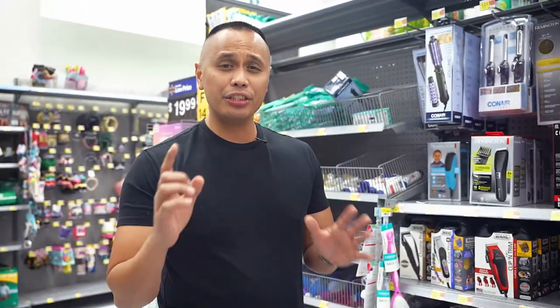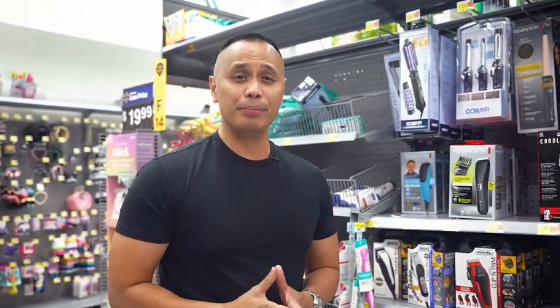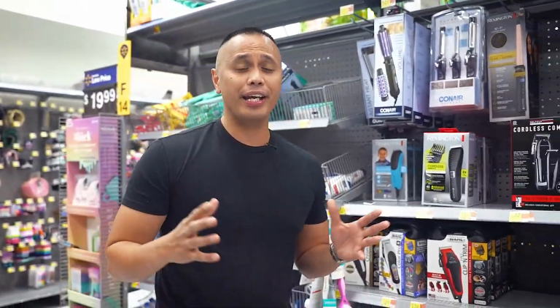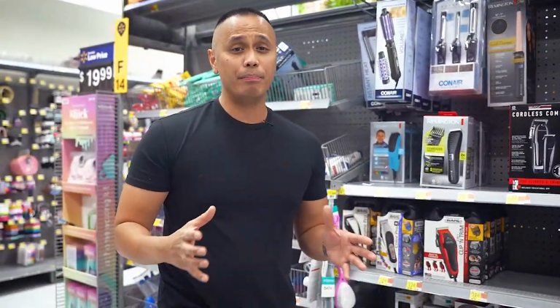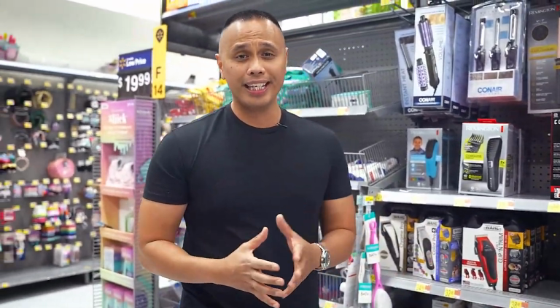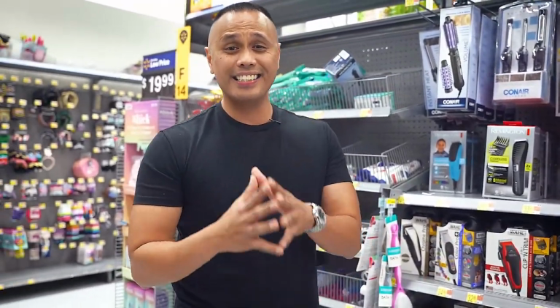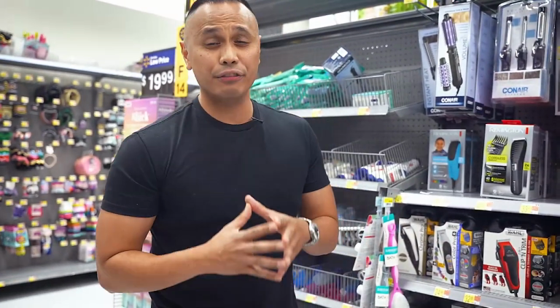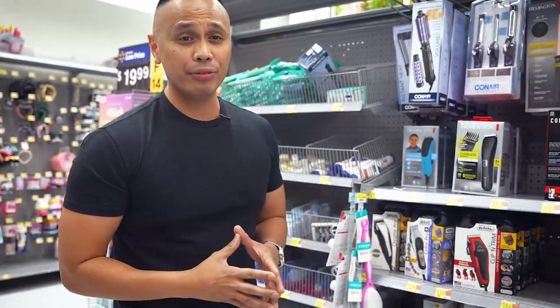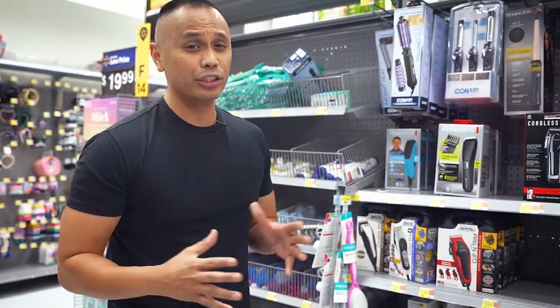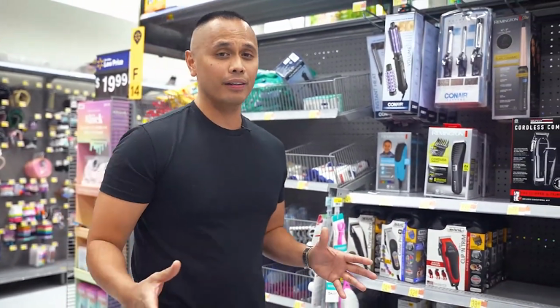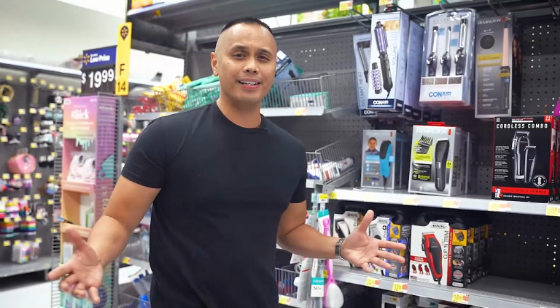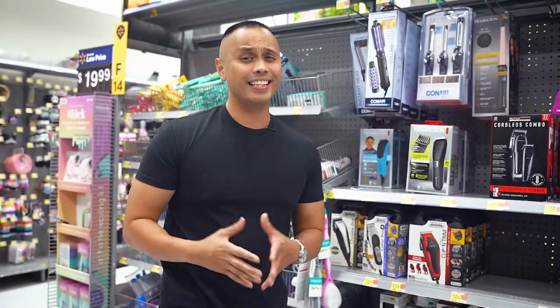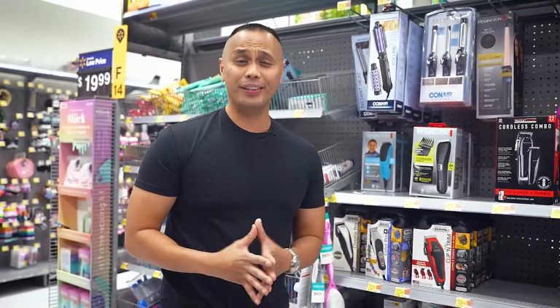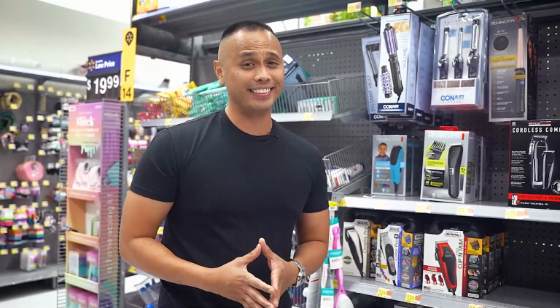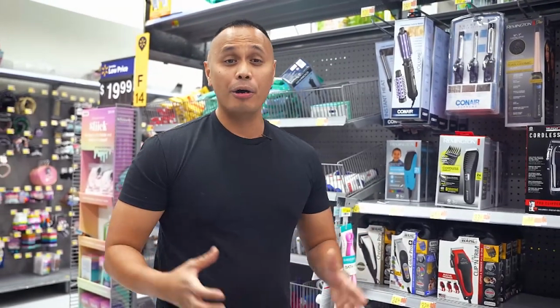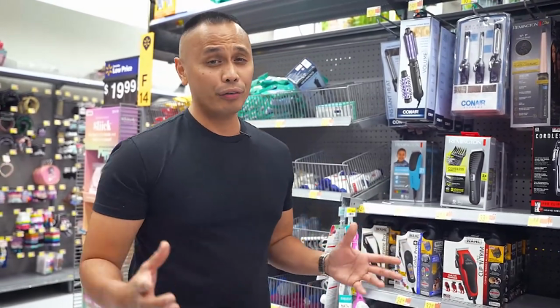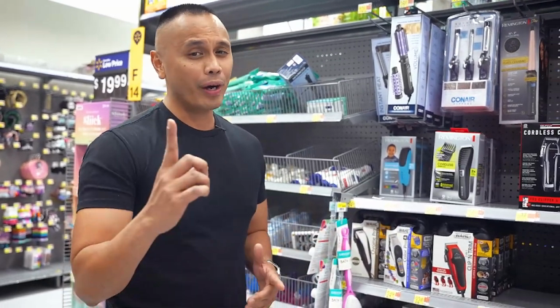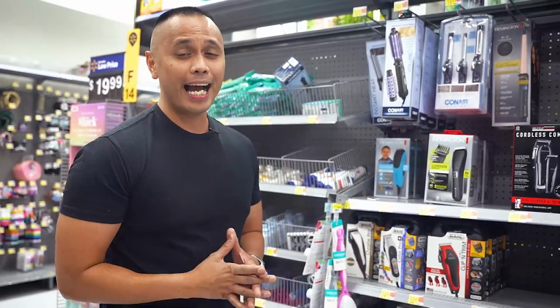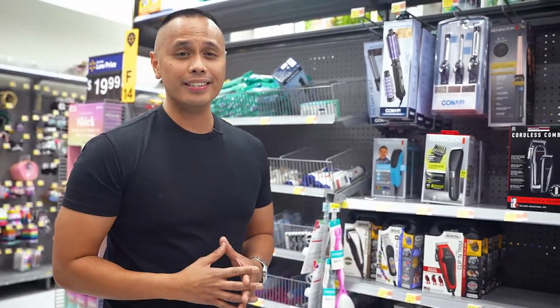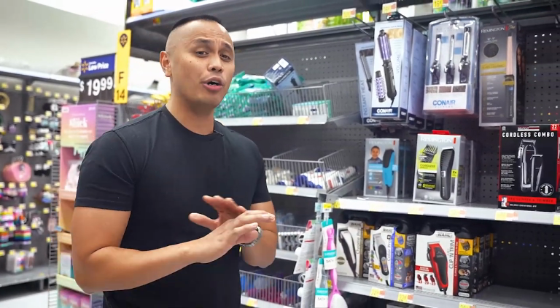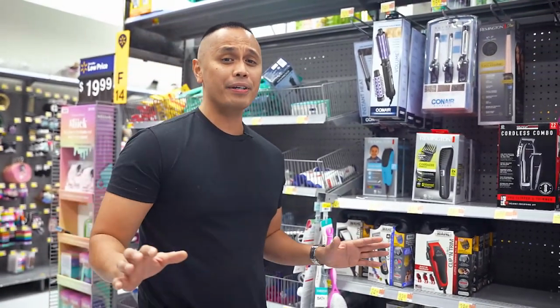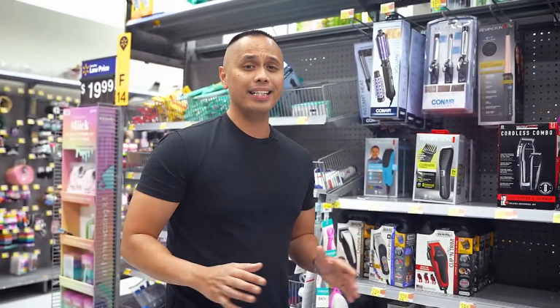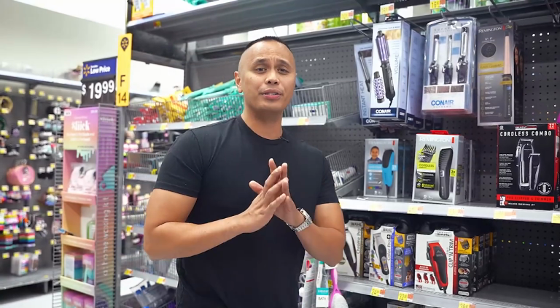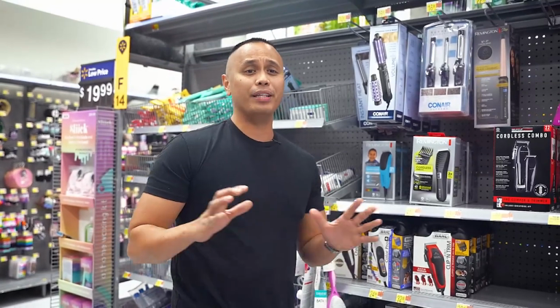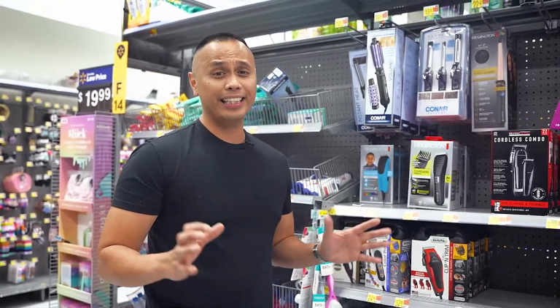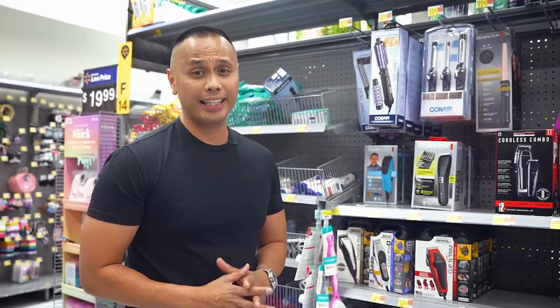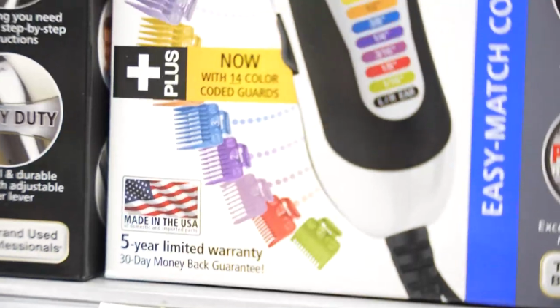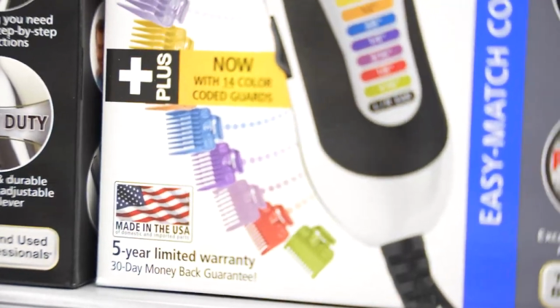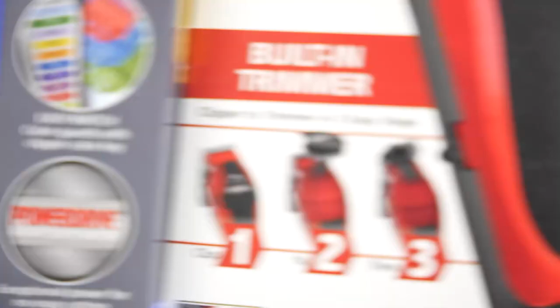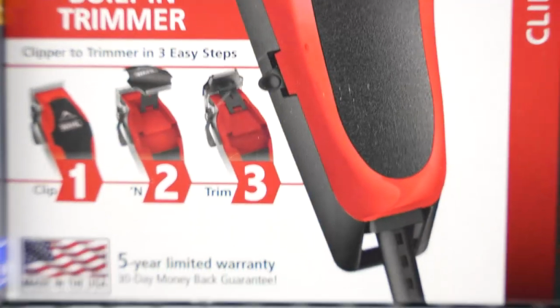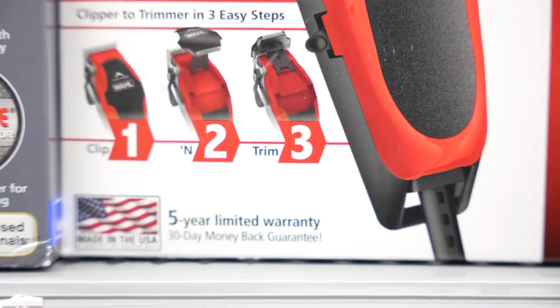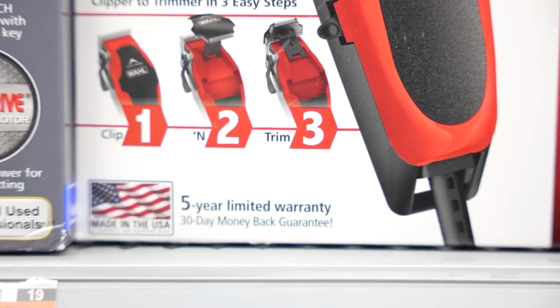Each of these clippers are very heavy, bulky, and the design is very outdated and it's corded. Come on guys, it's not the early 90s. But overall, the one thing I noticed is that they all have in common is they all seem to be flaunting and bragging about these 5-year warranties on these clippers. I wonder why.